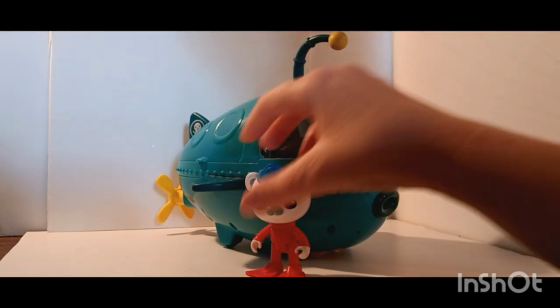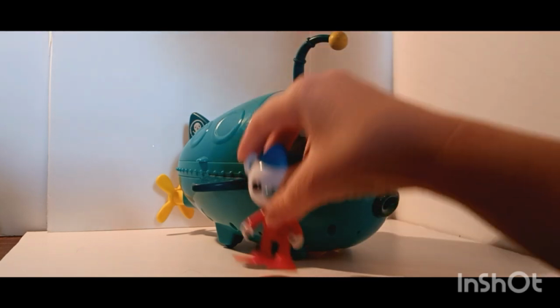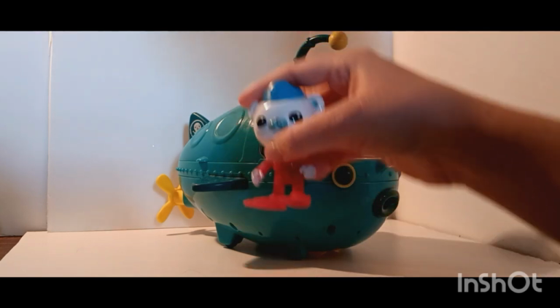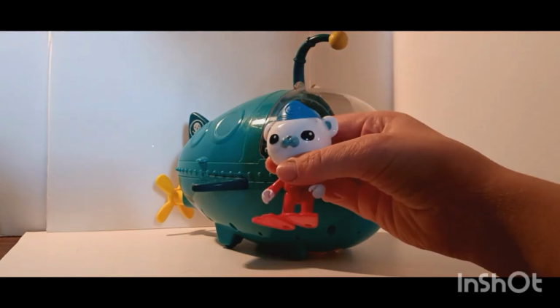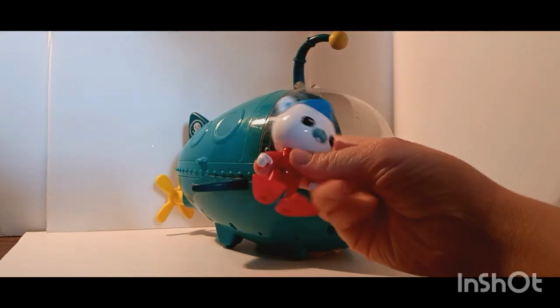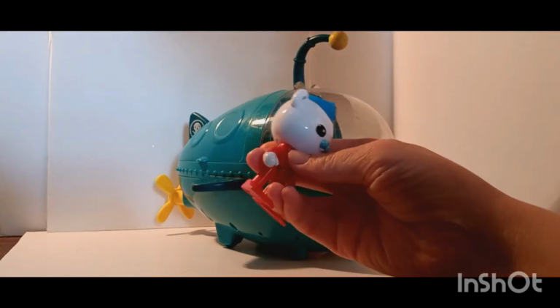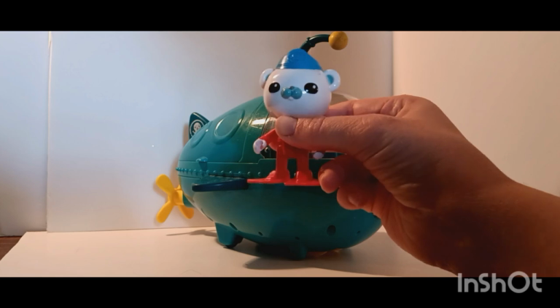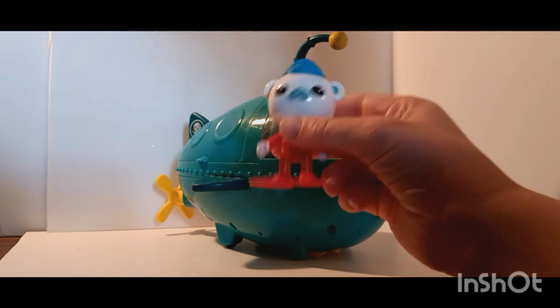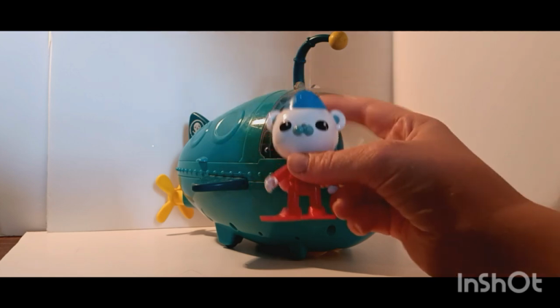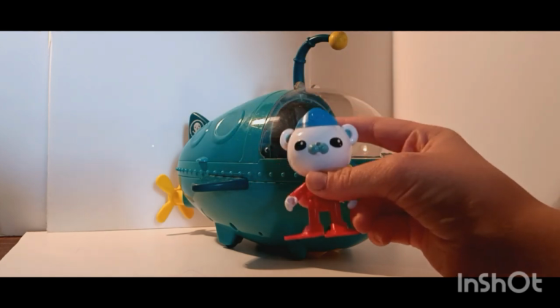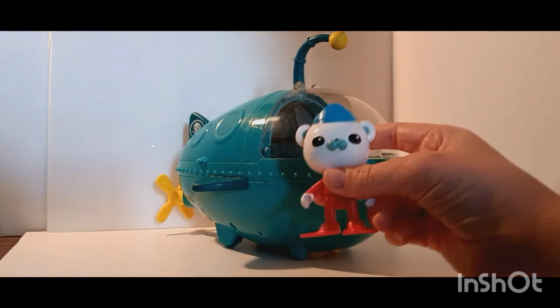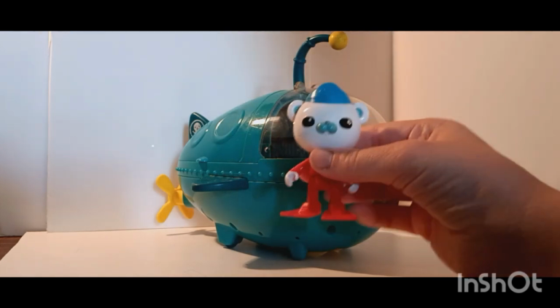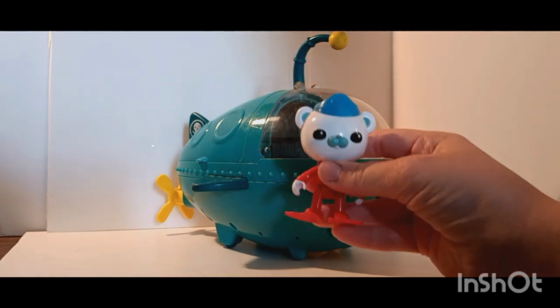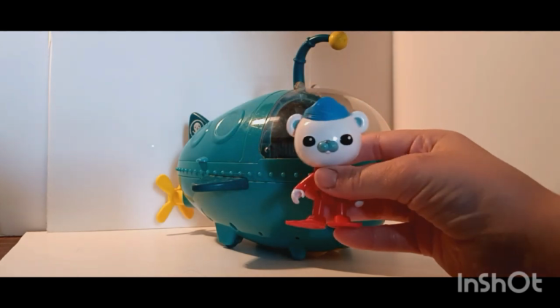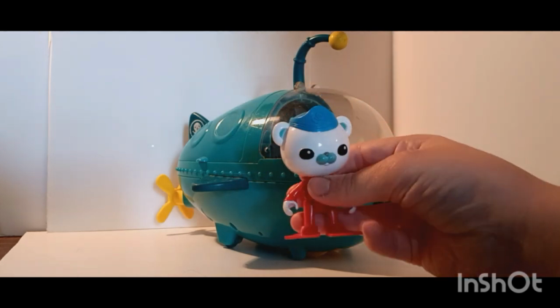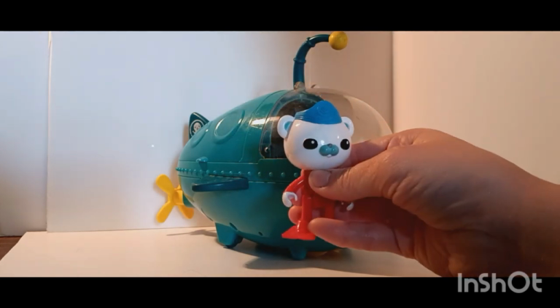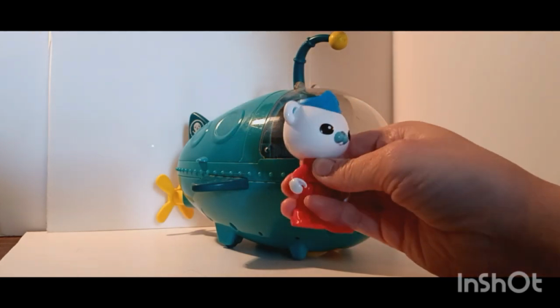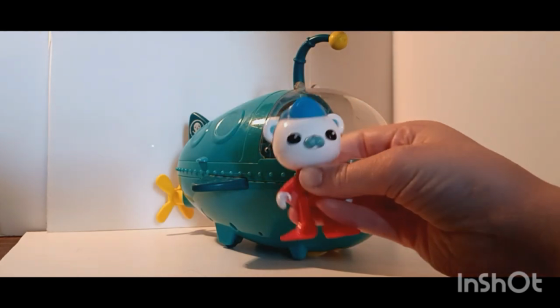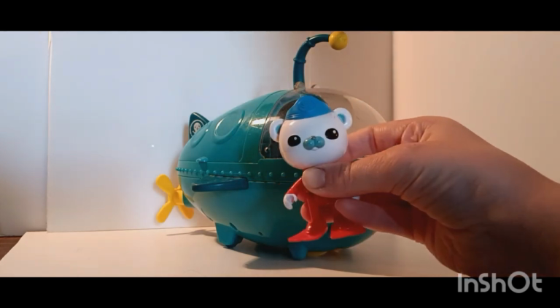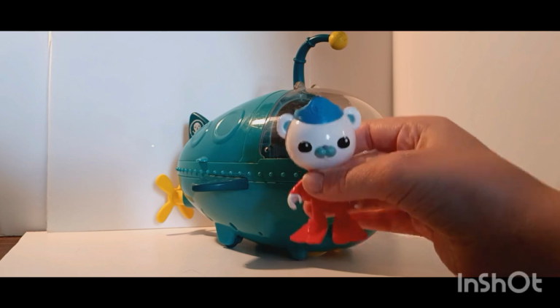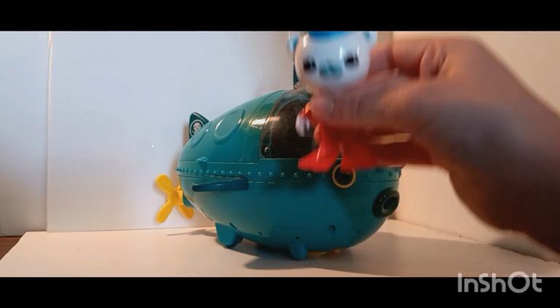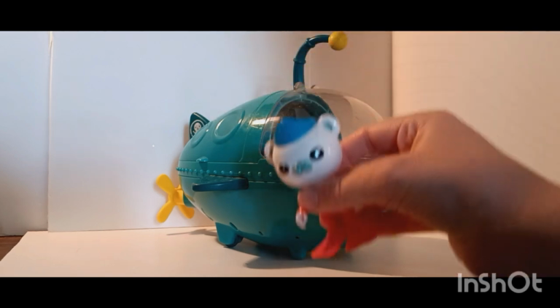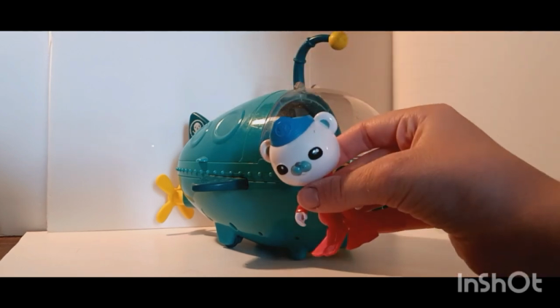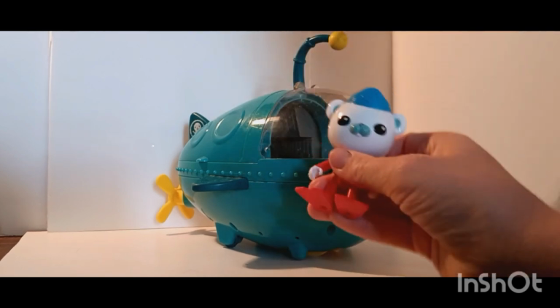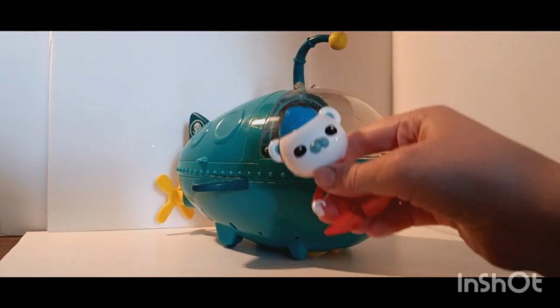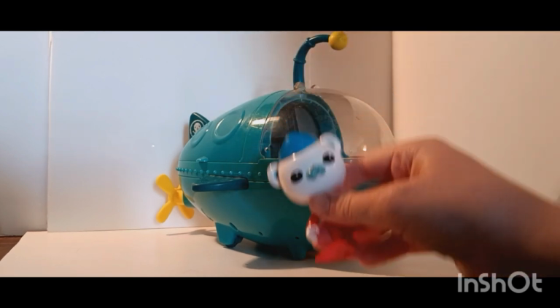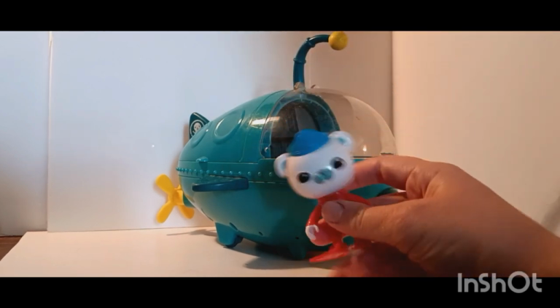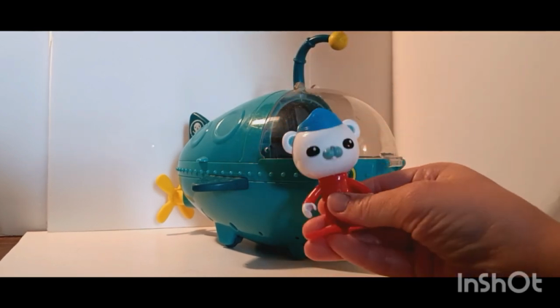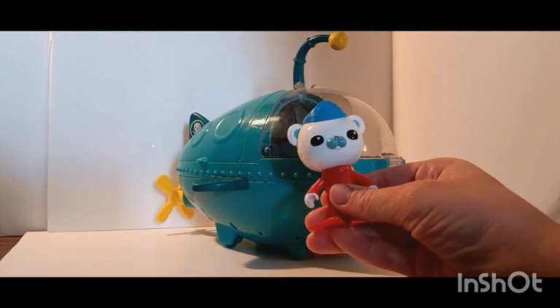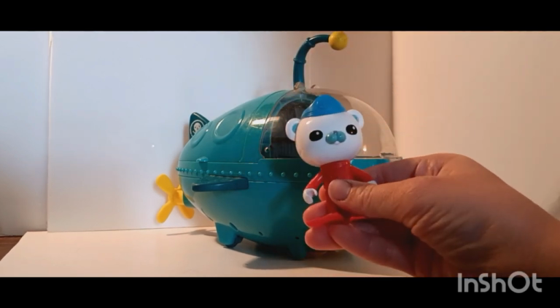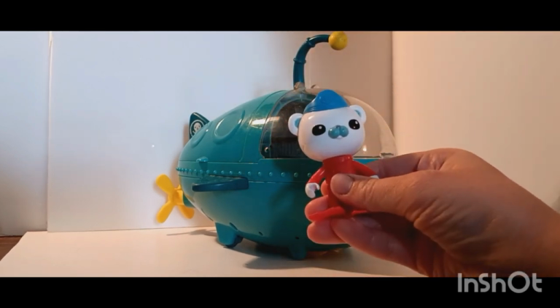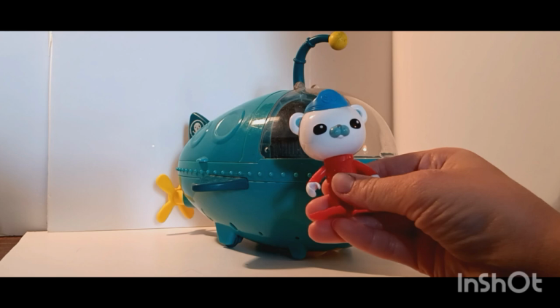This Barnacles is really cool. I actually have another one of him which is in worse condition, so I may use him for a custom. Be sure to like and subscribe so you don't miss a video on that, which will be coming up pretty soon.